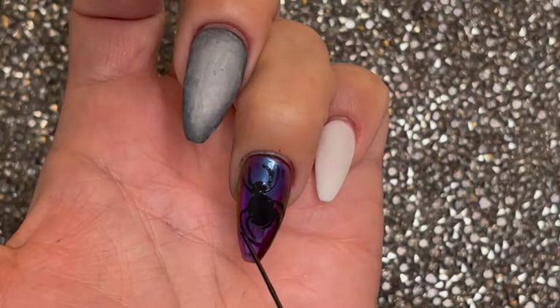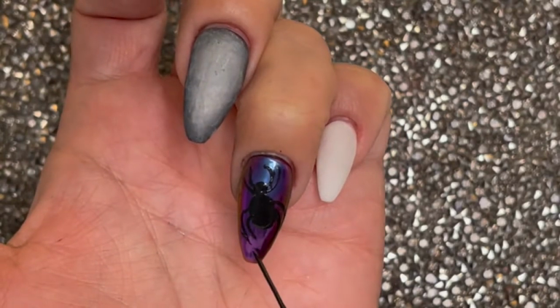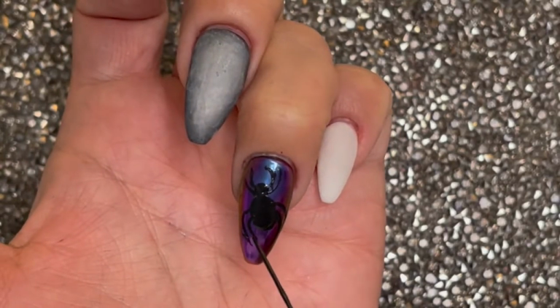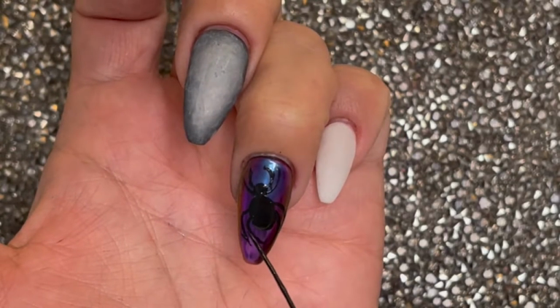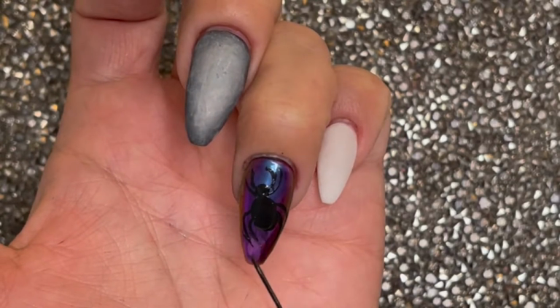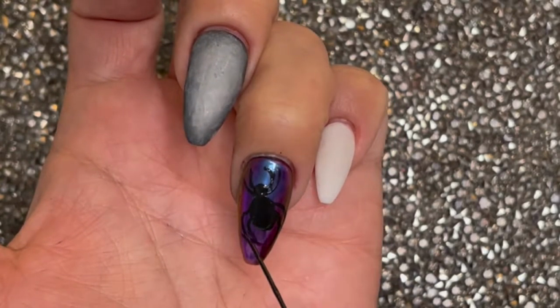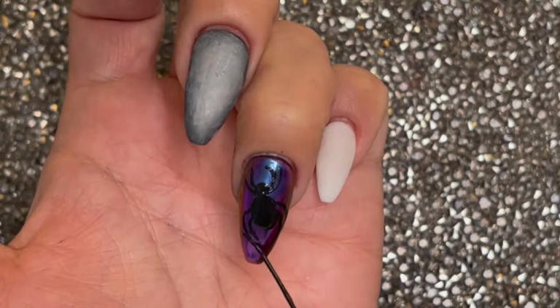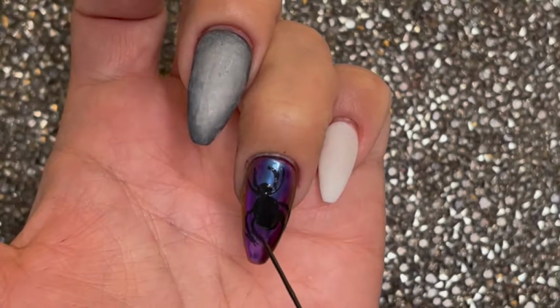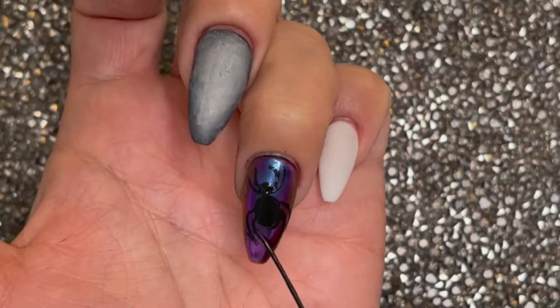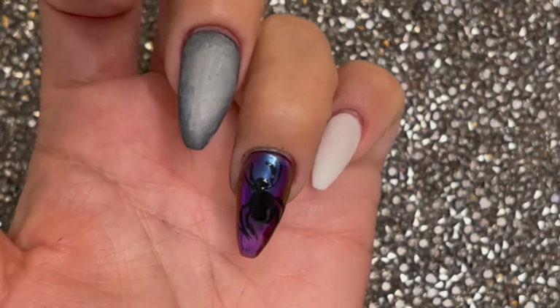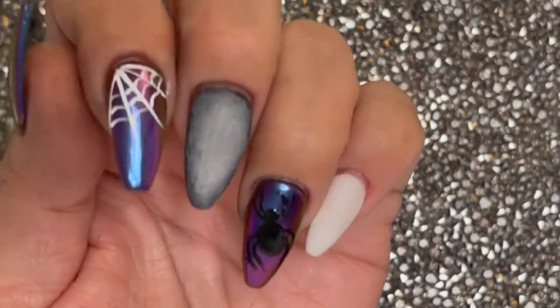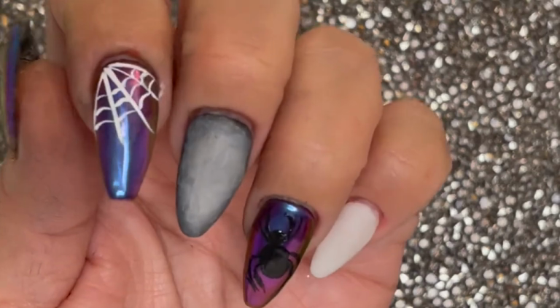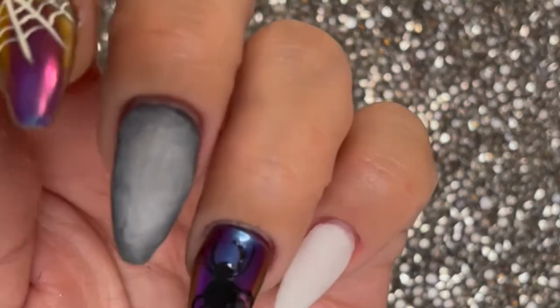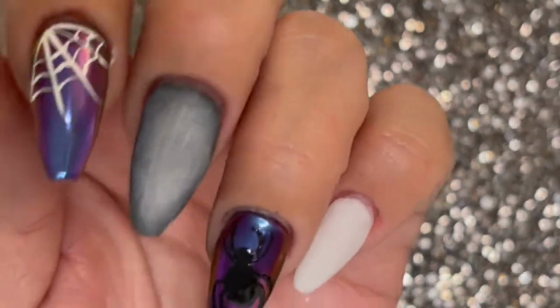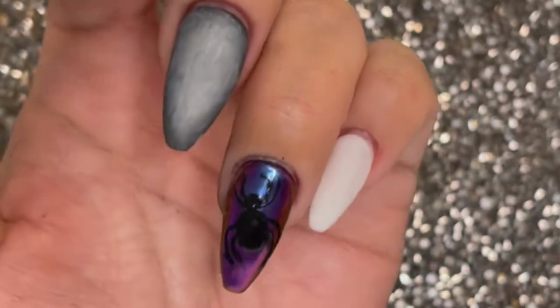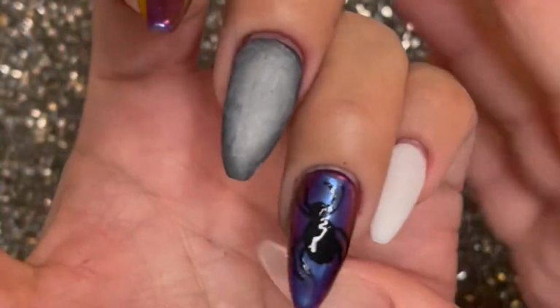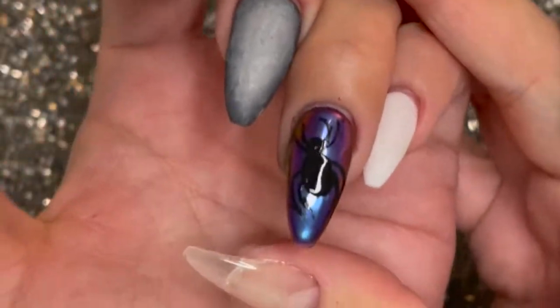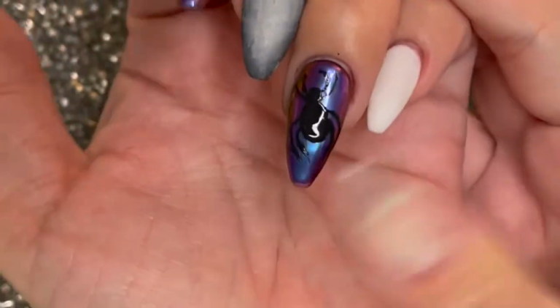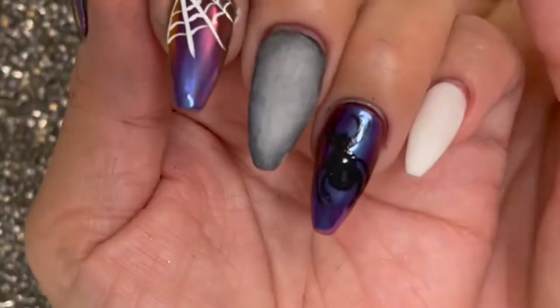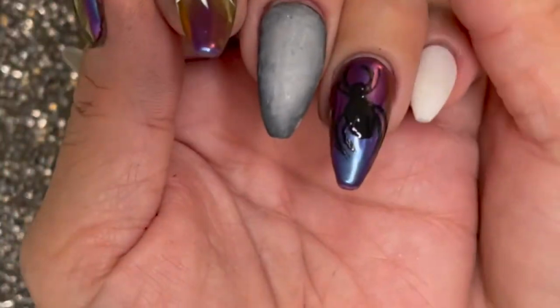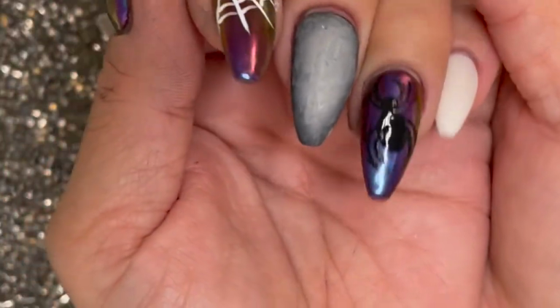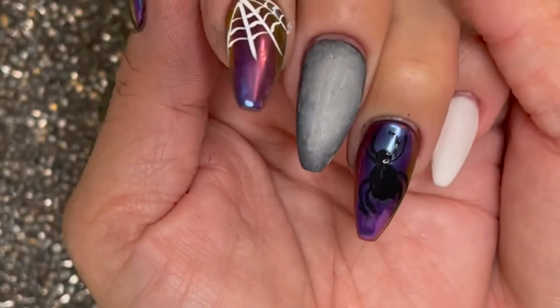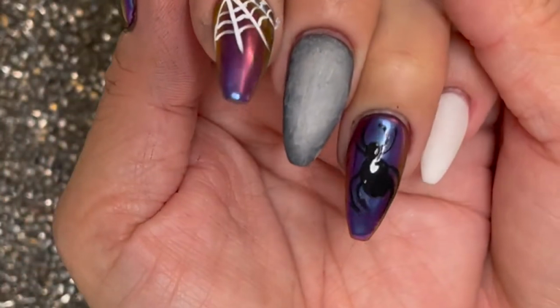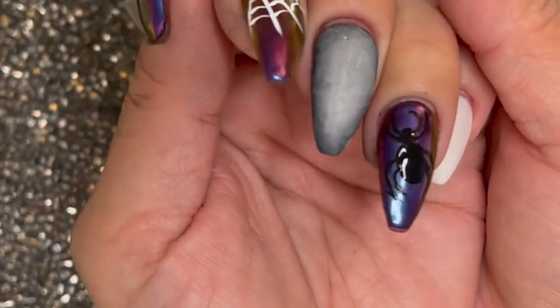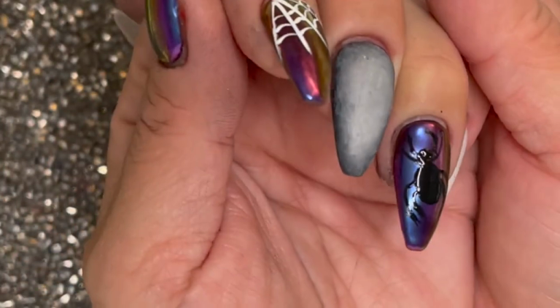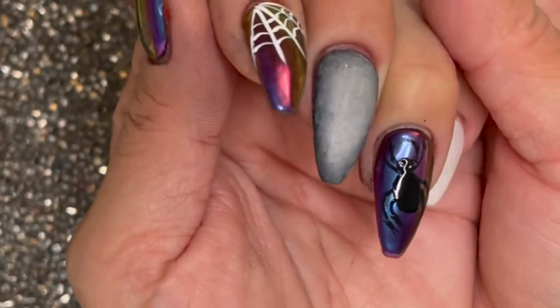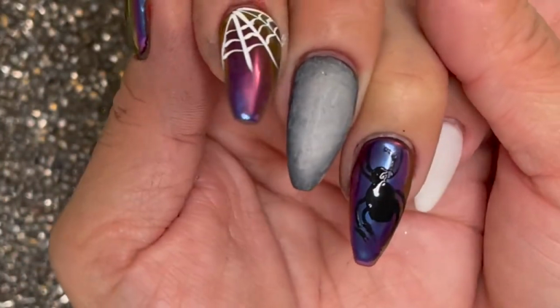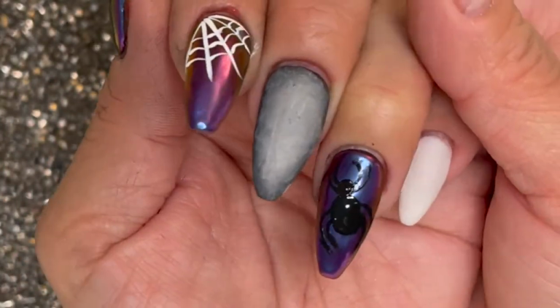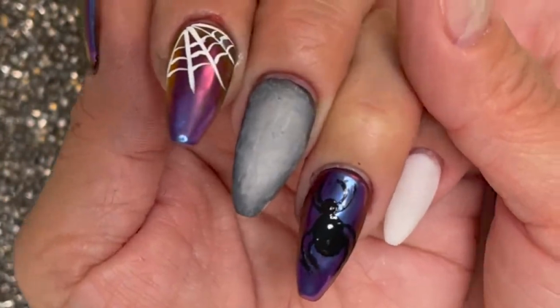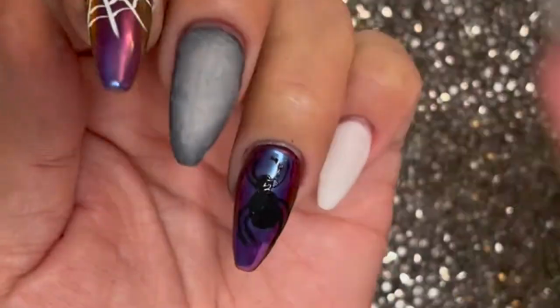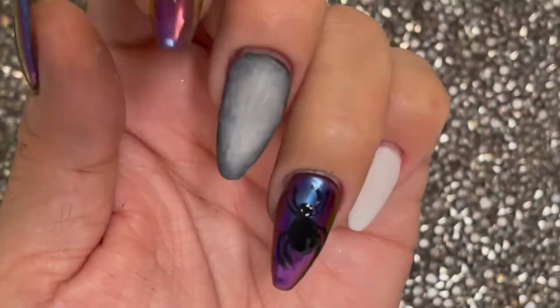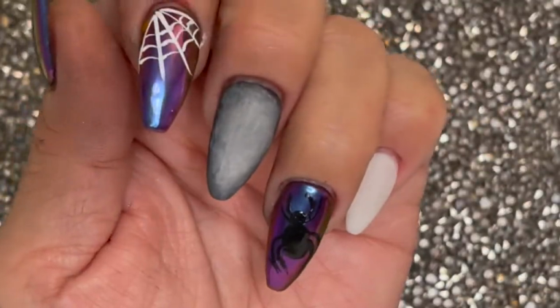Now we're going to draw the legs of the spider. I looked at pictures of what a spider should look like and I just kind of mimicked that. When I went back to extend the legs, it was a little messy, so I went in with some acetone, removed part of the legs, and just fixed it.